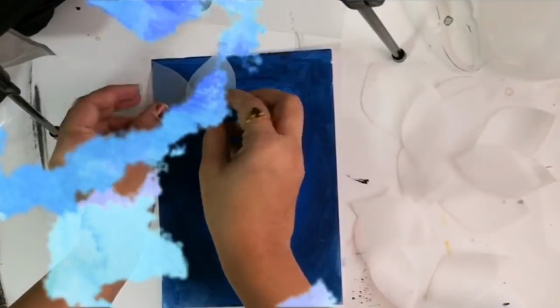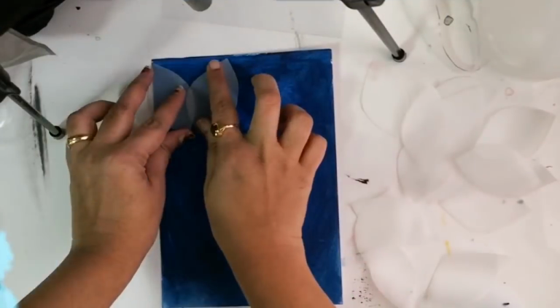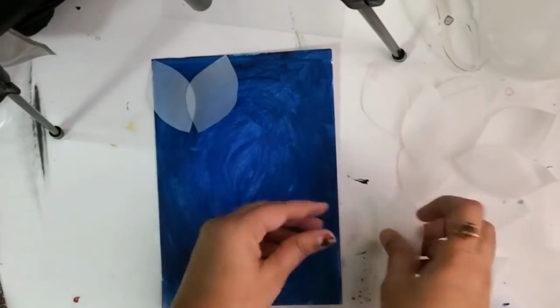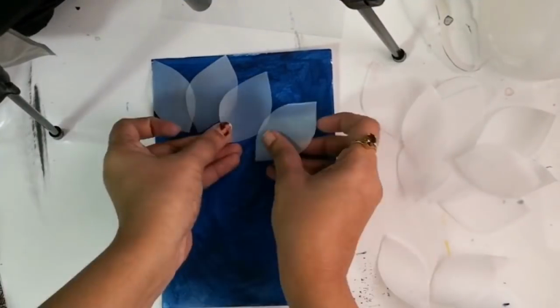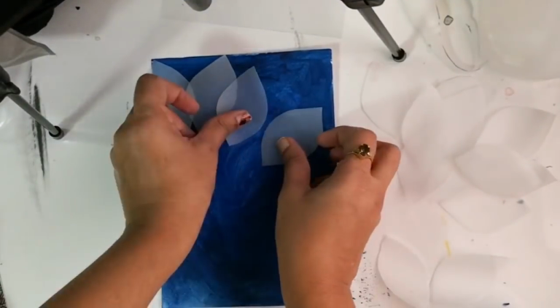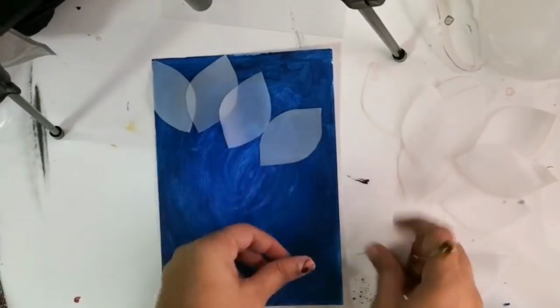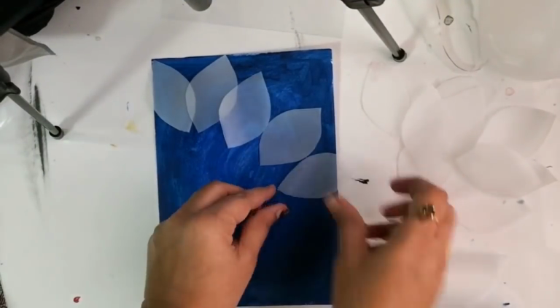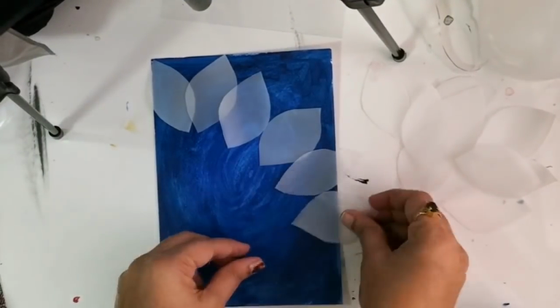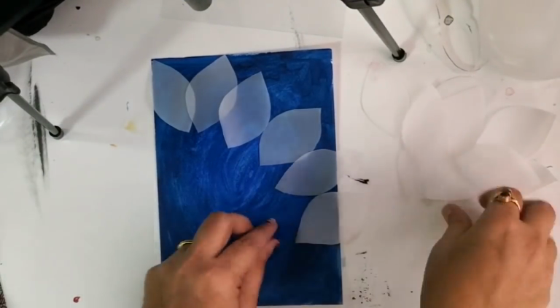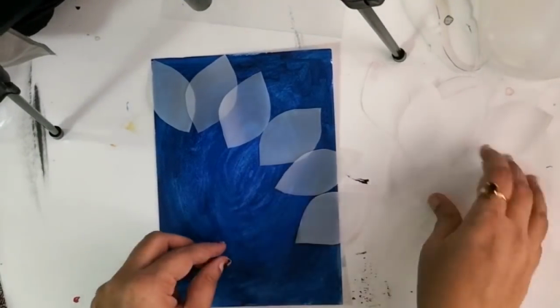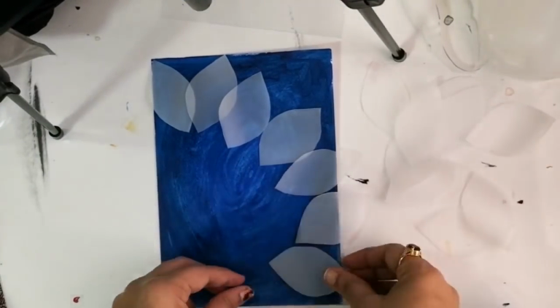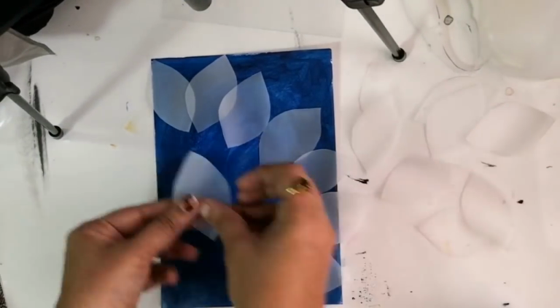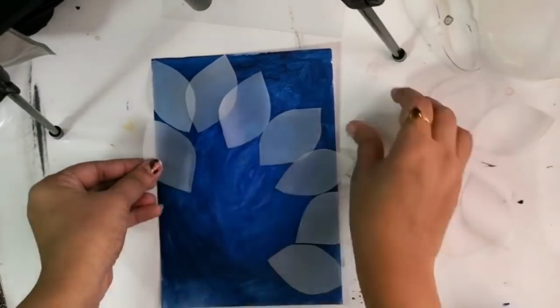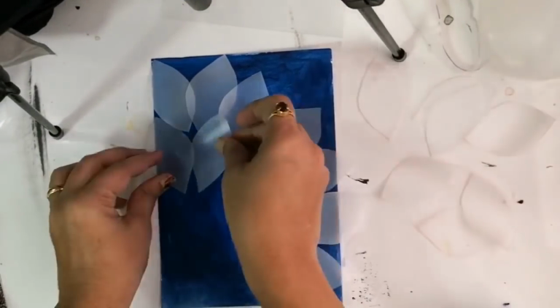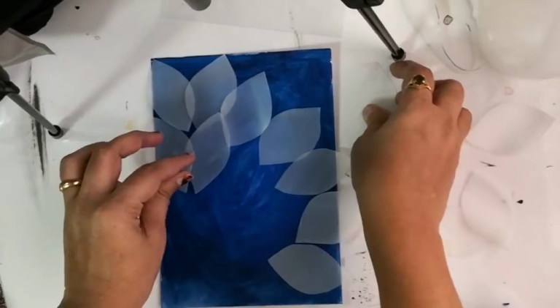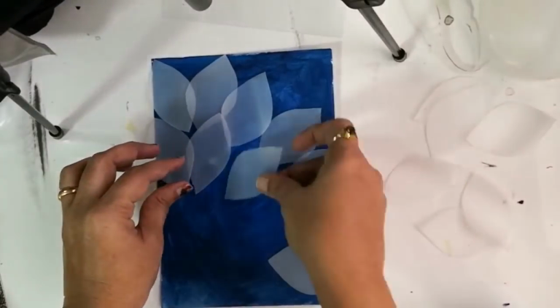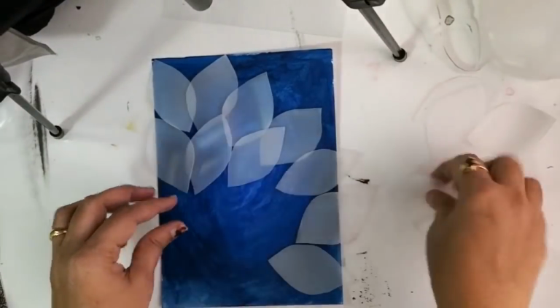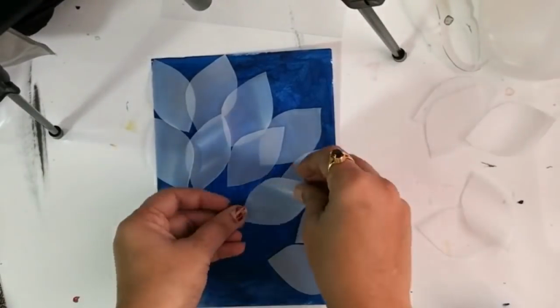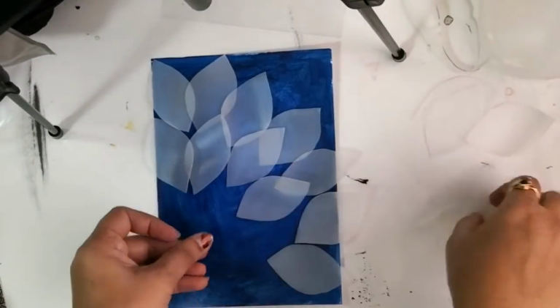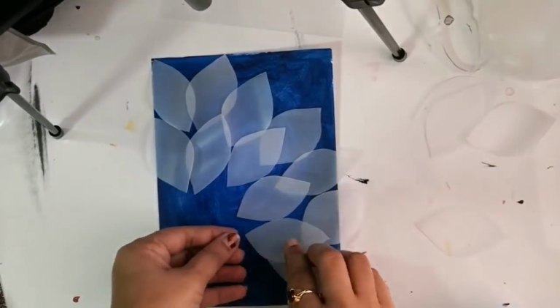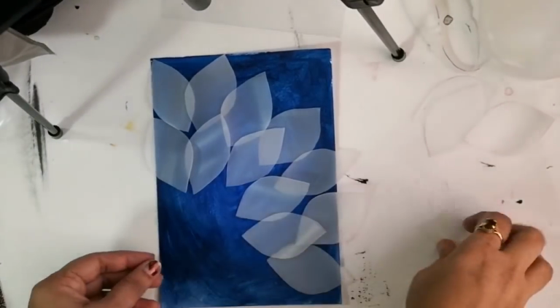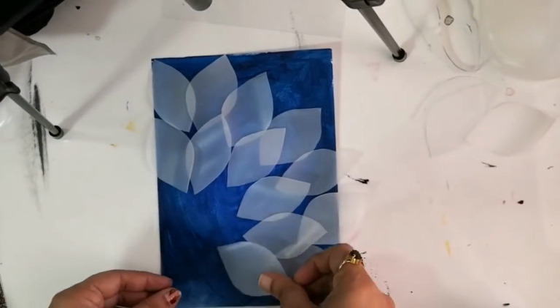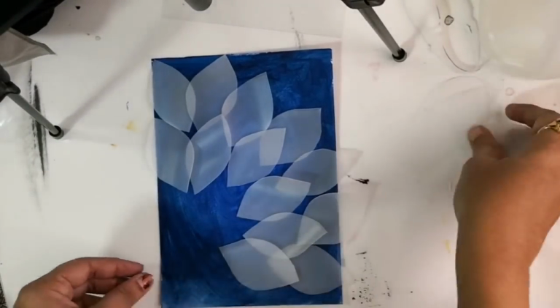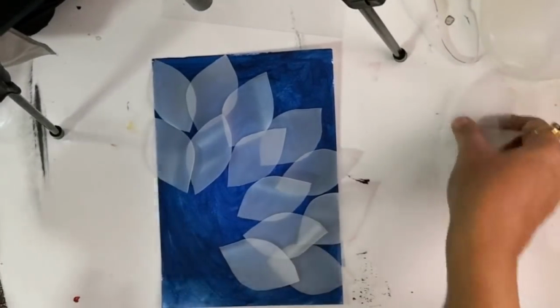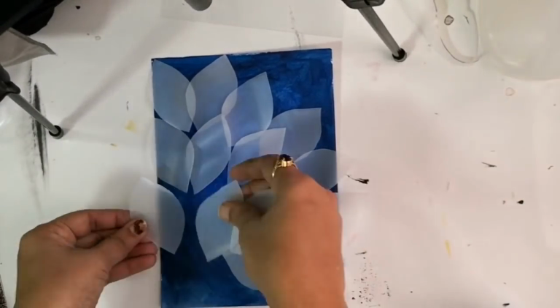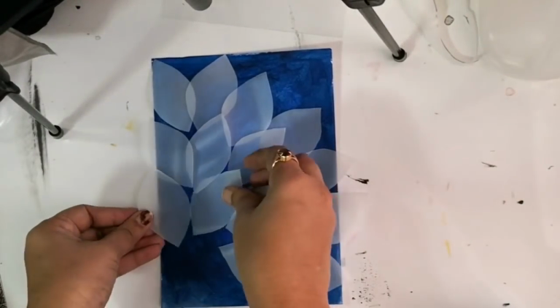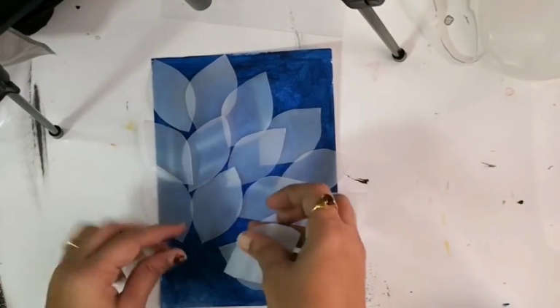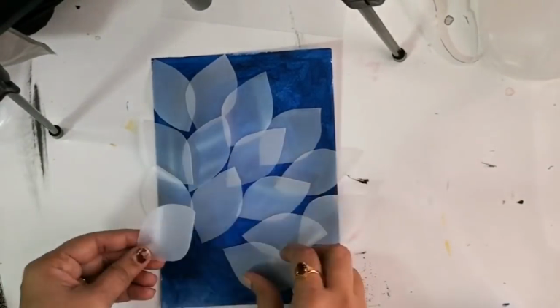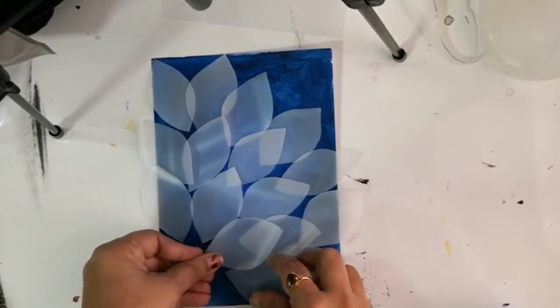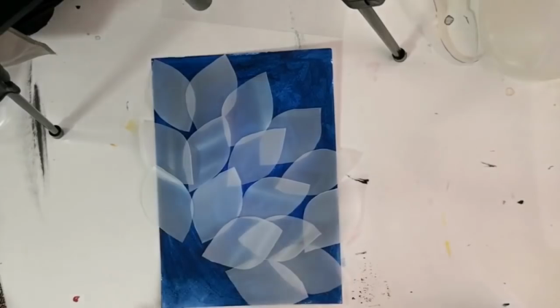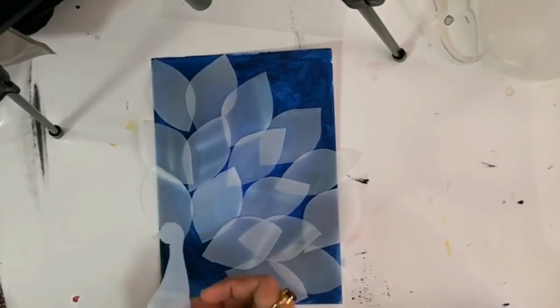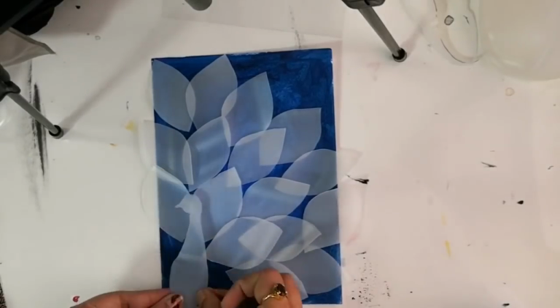Now that the canvas is completely dry, I'm roughly placing the back feathers so that I can fix the position before sticking them.